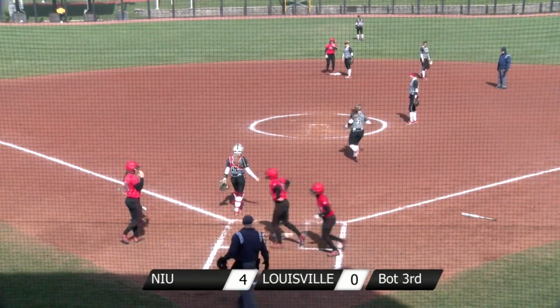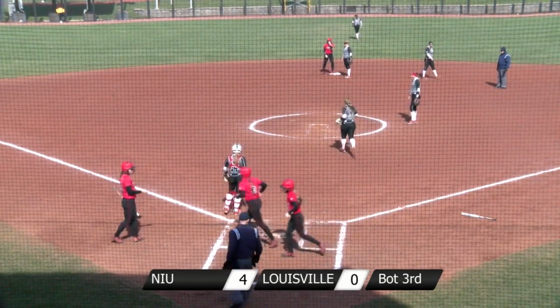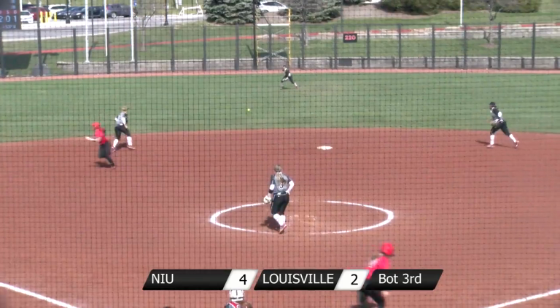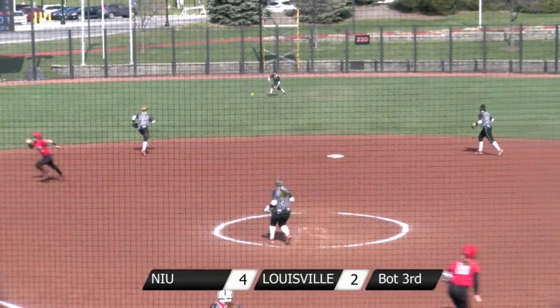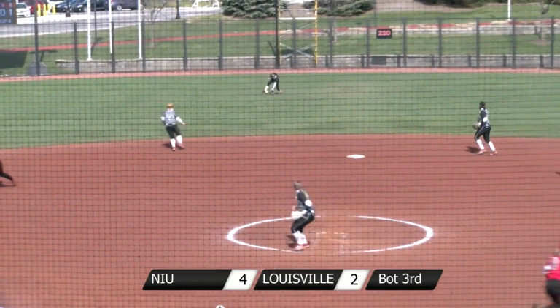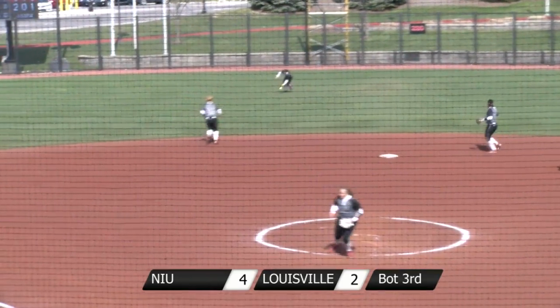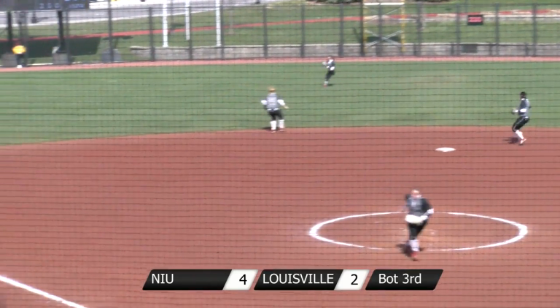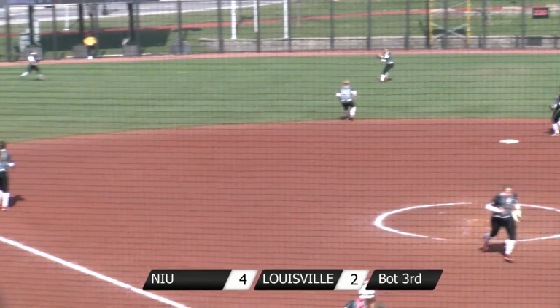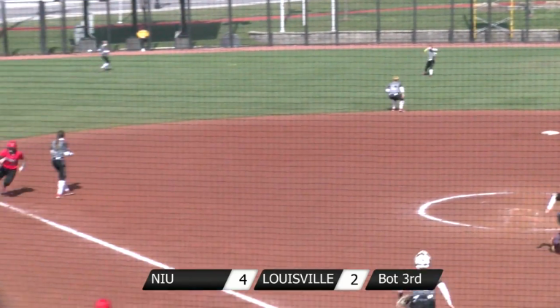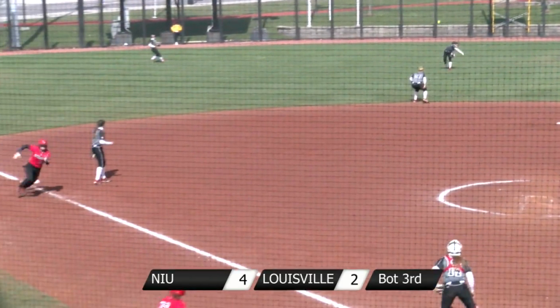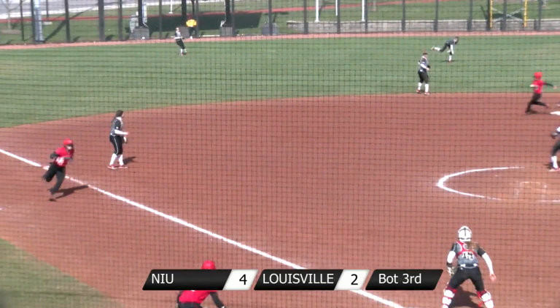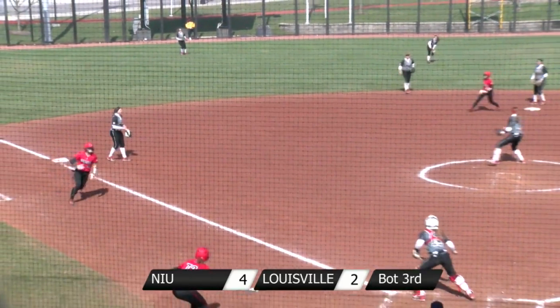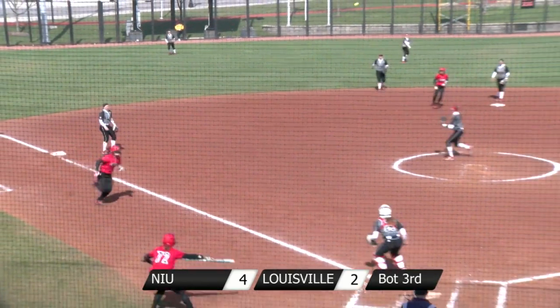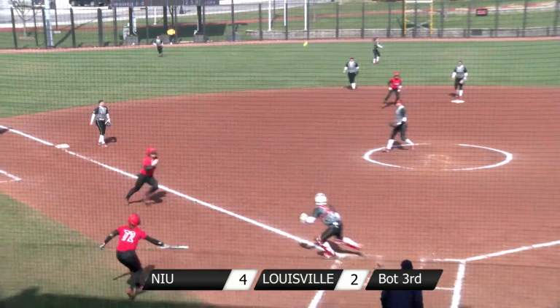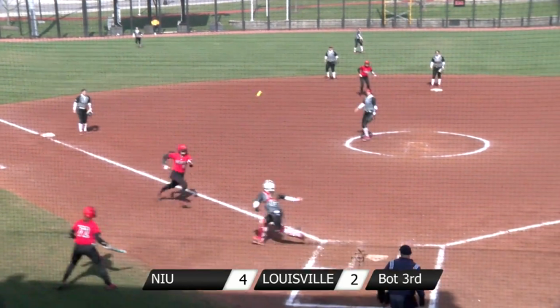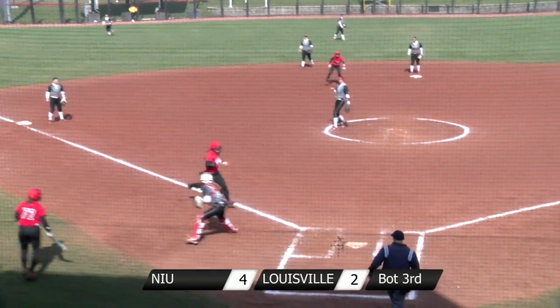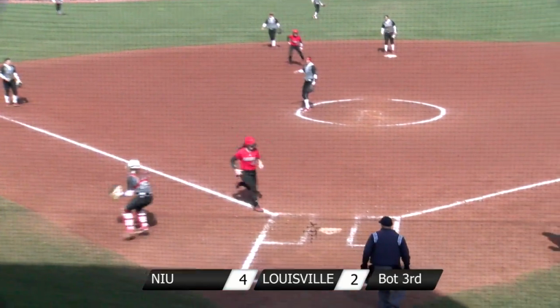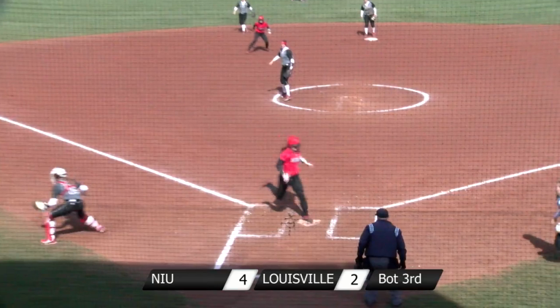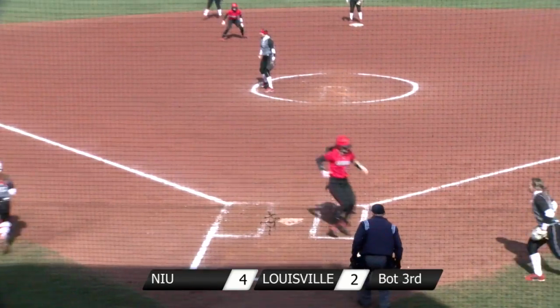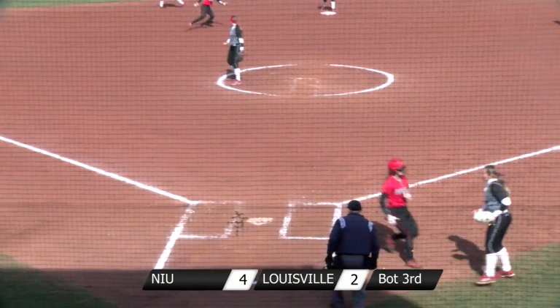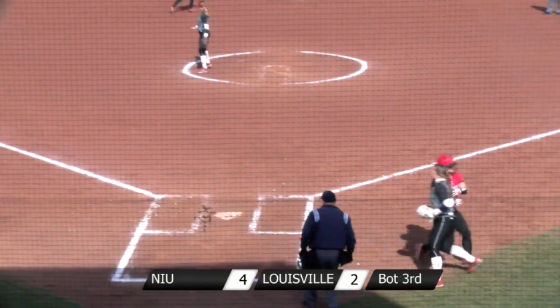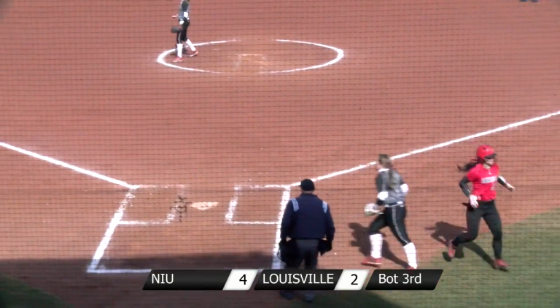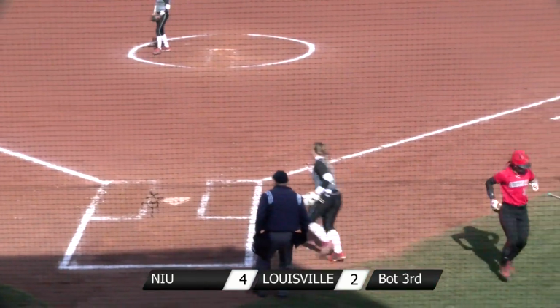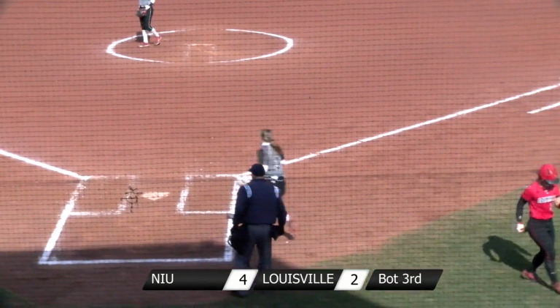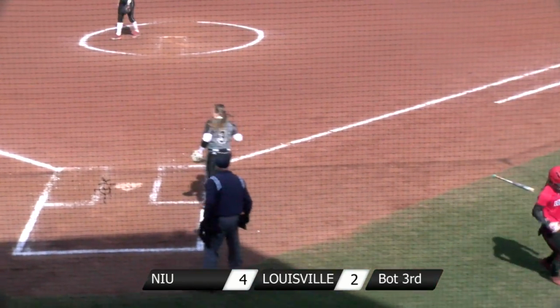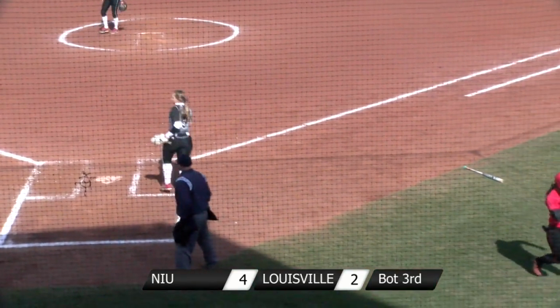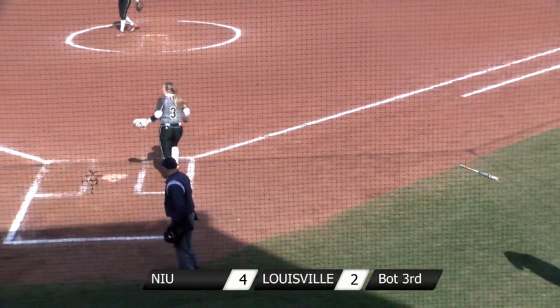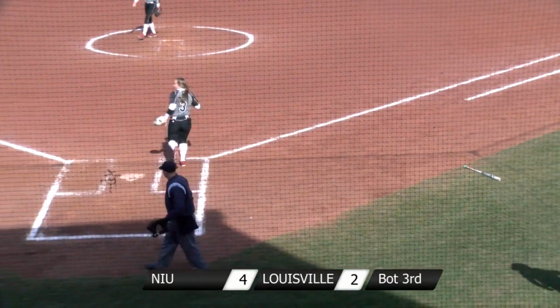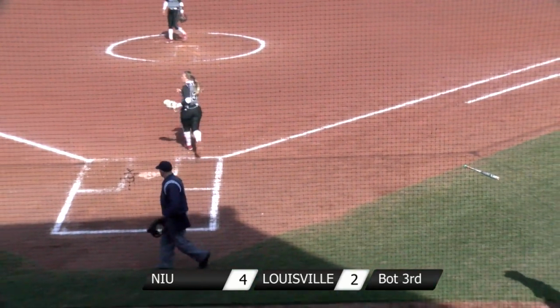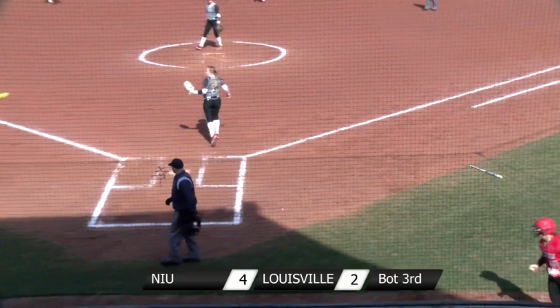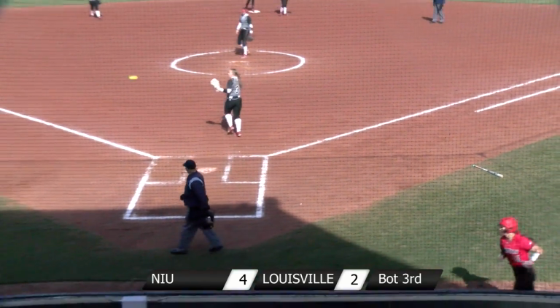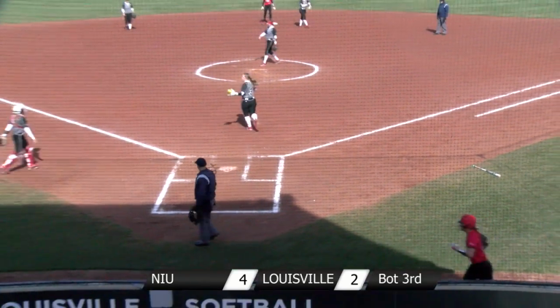And that's a two-line drive into center field — that's another base hit. Celine Funke comes around third, and that throw is well wide. So a third run in the inning scores for Louisville.